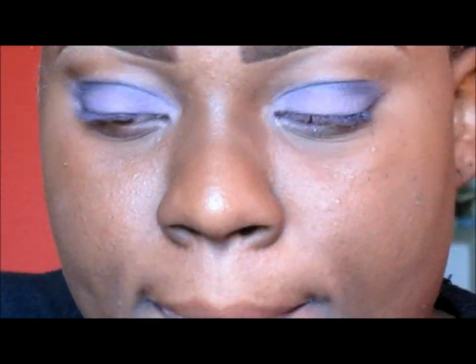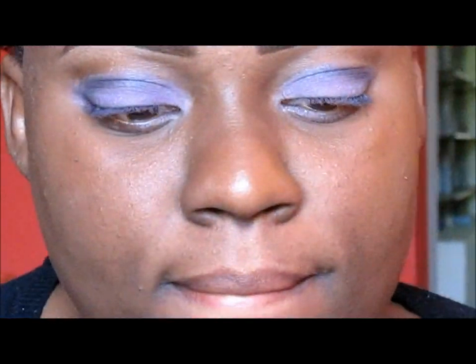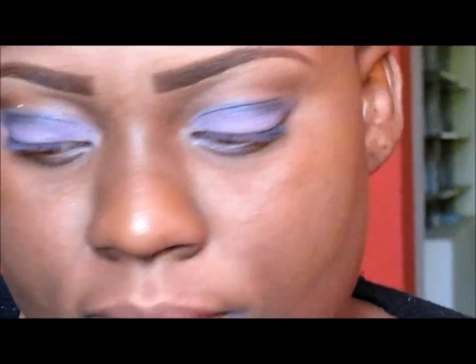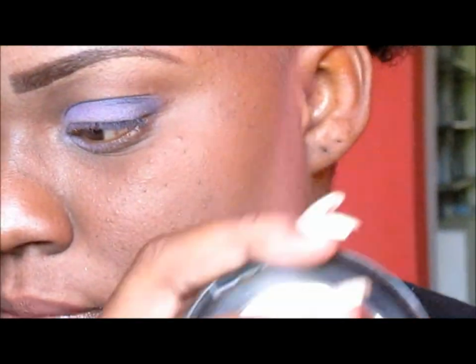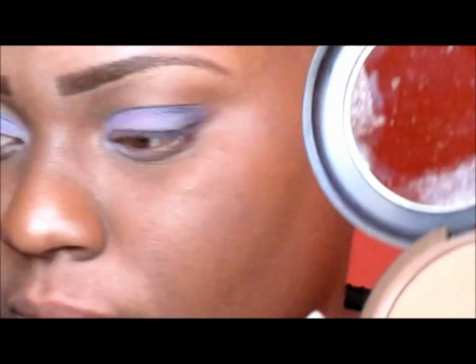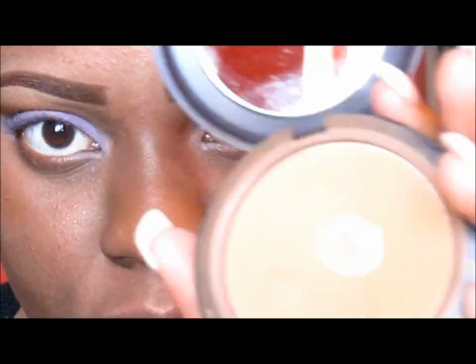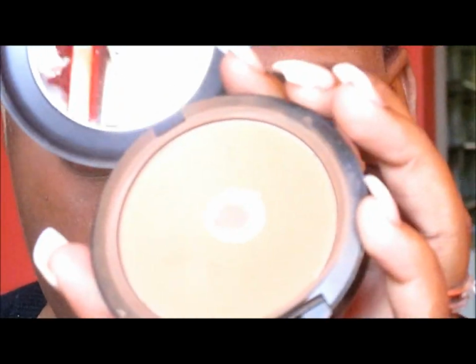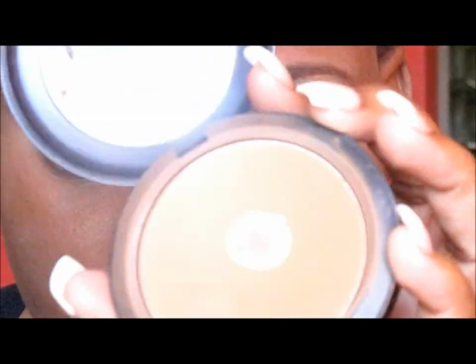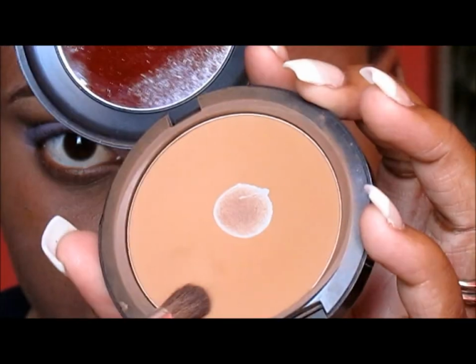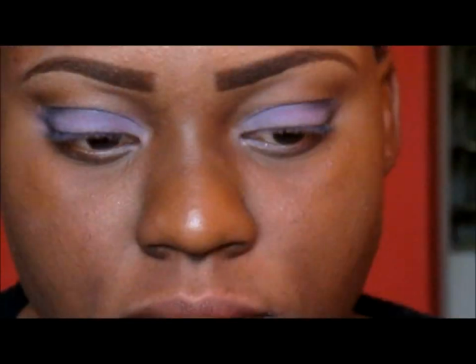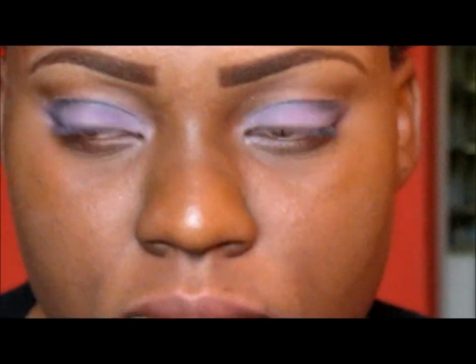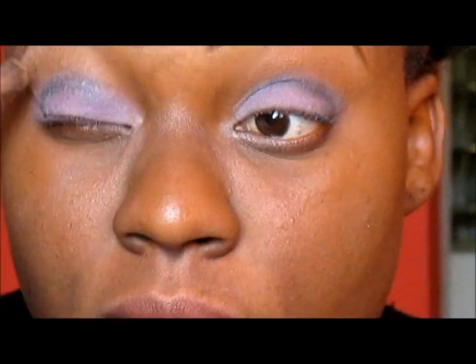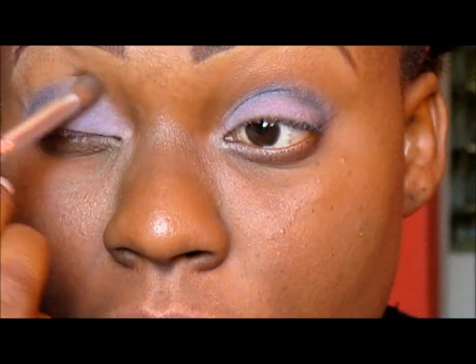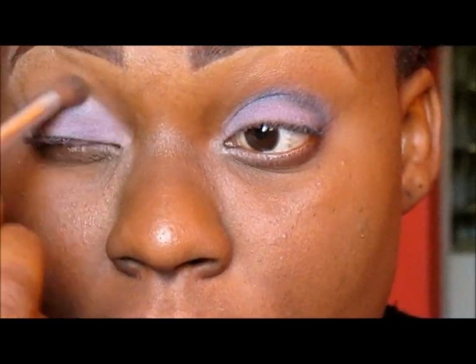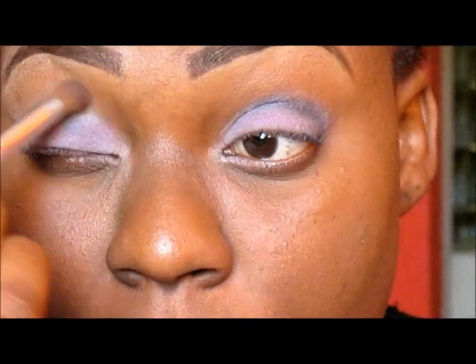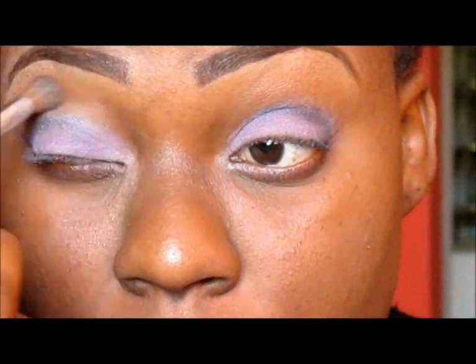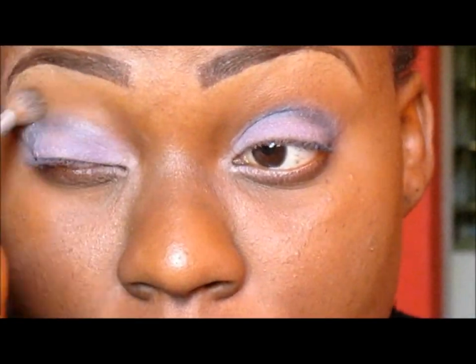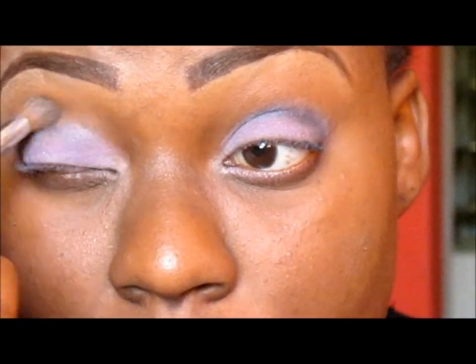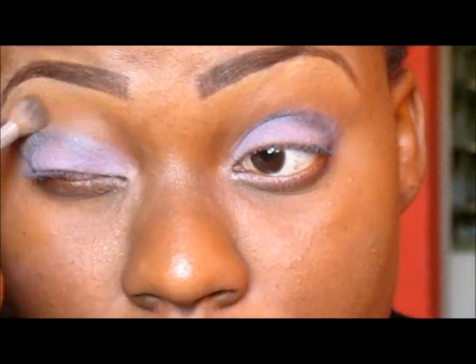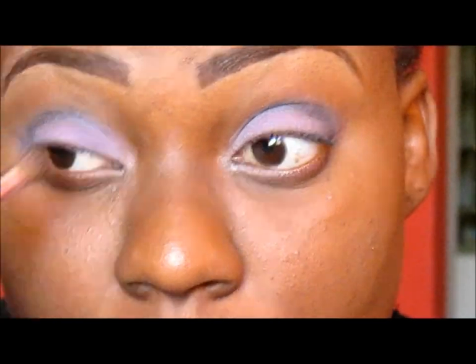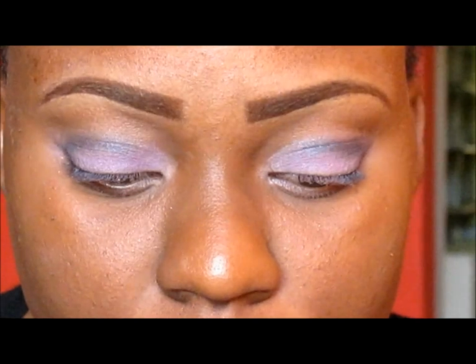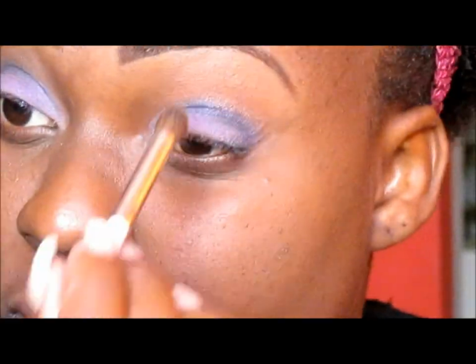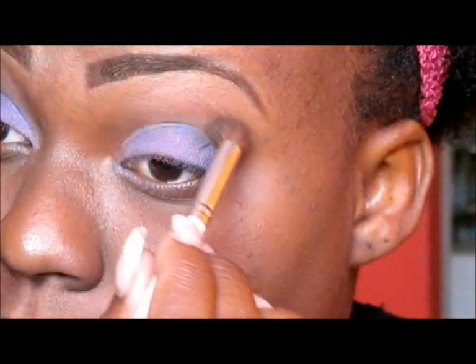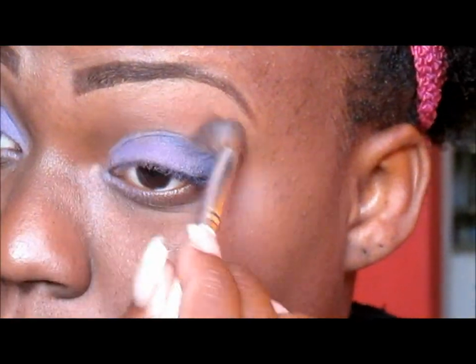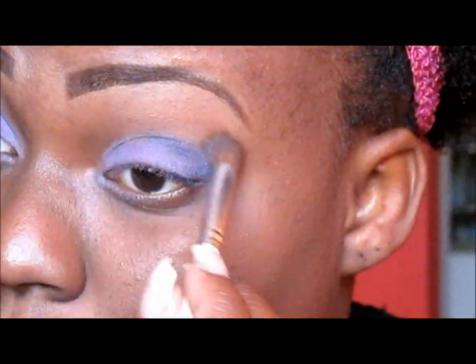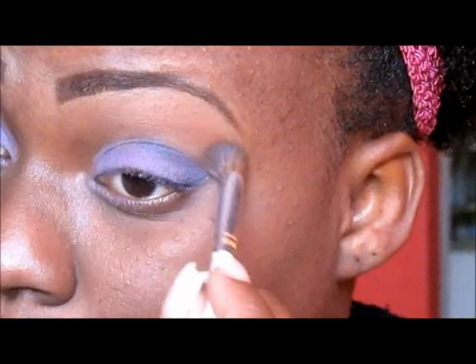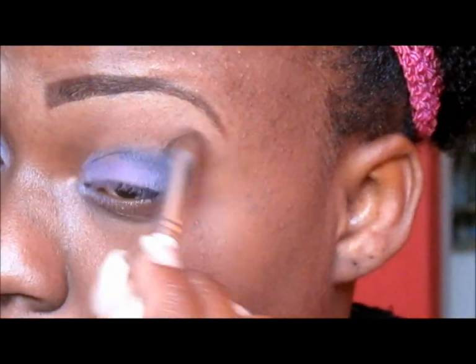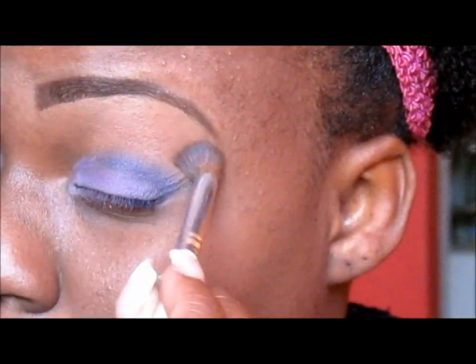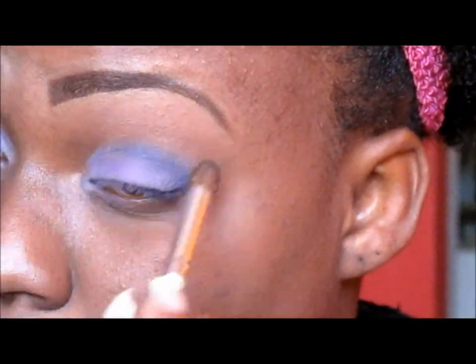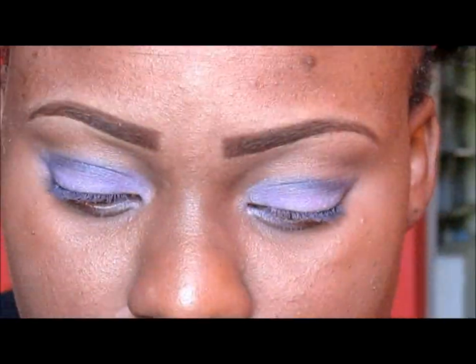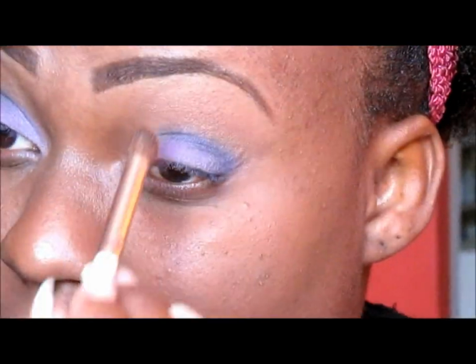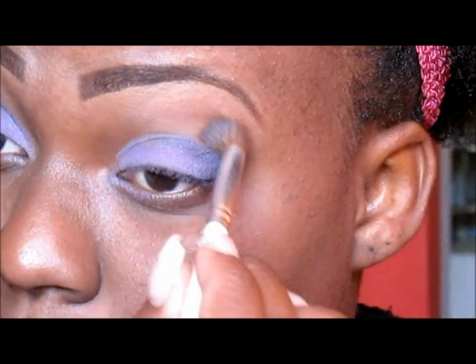For my transition color, I'm using my MAC Studio Fix Powder in NW45 and I'm just using my blending brush to blend out the colors.